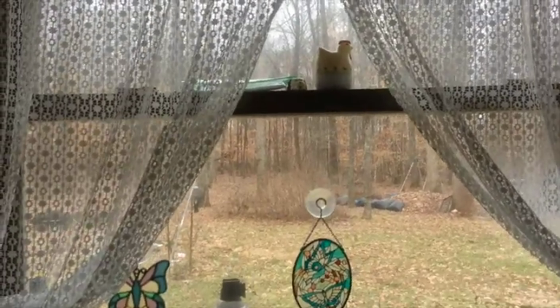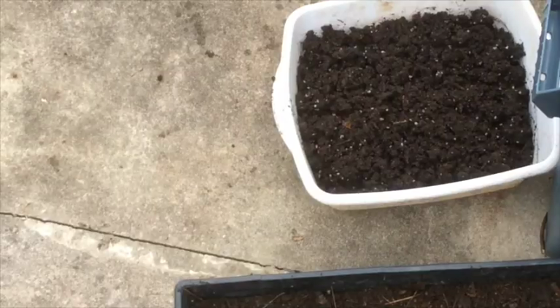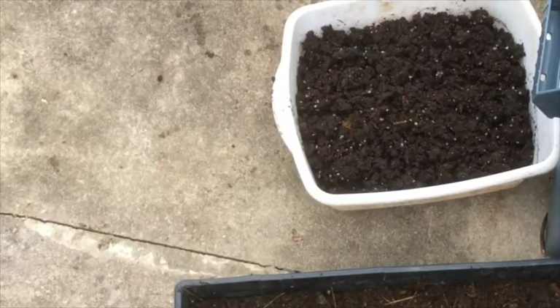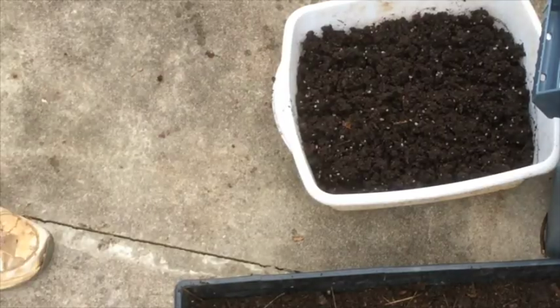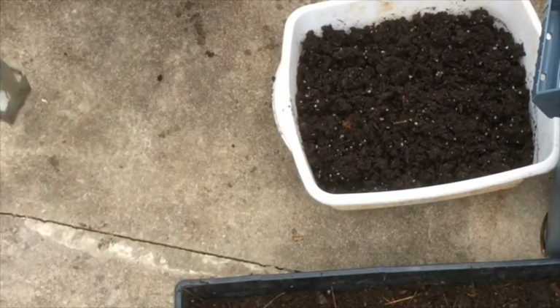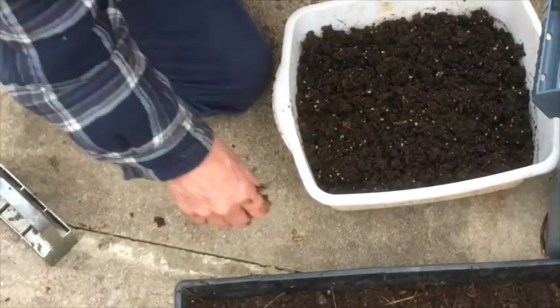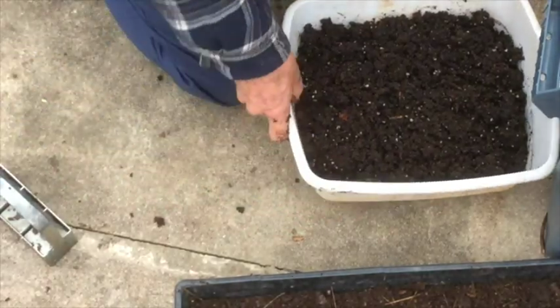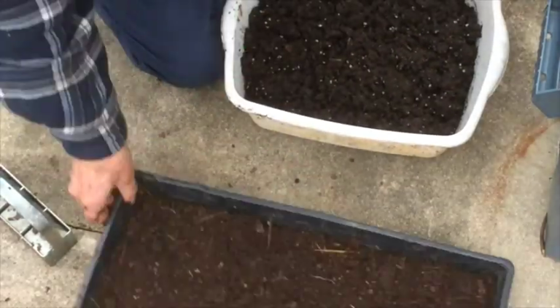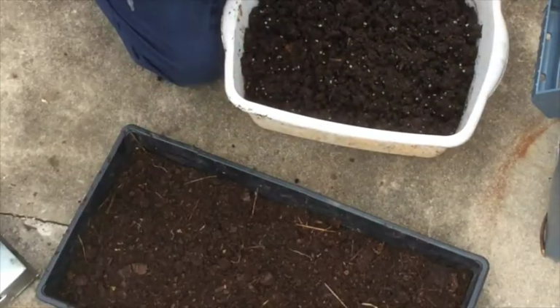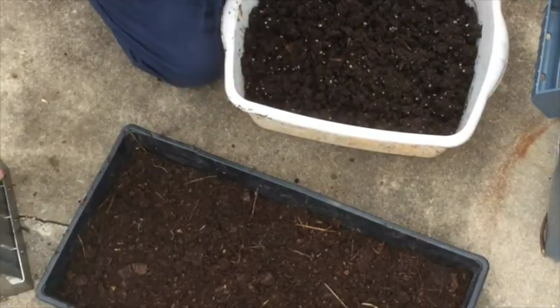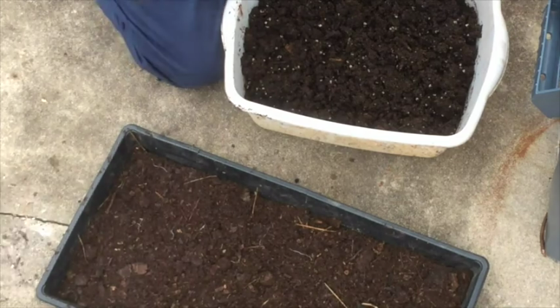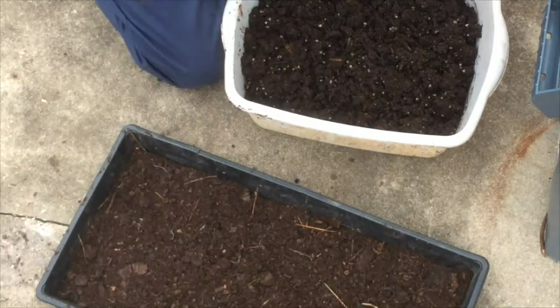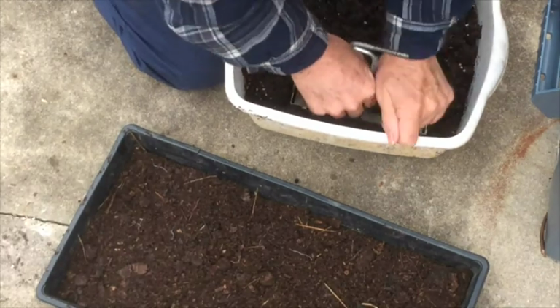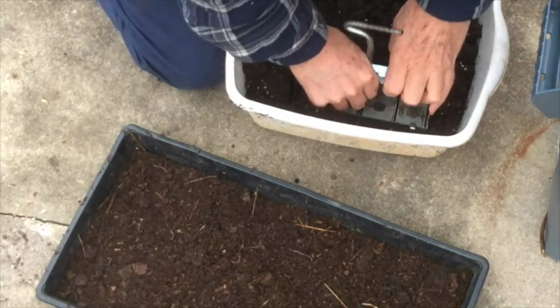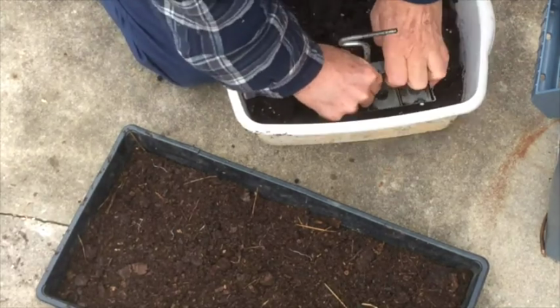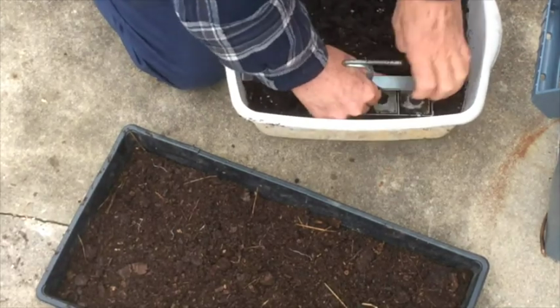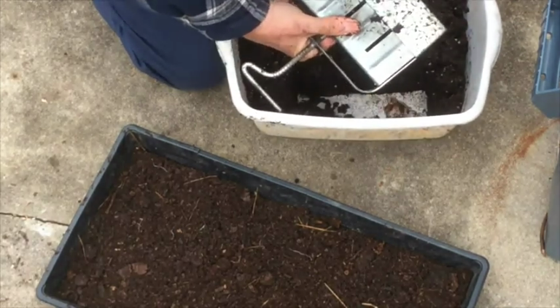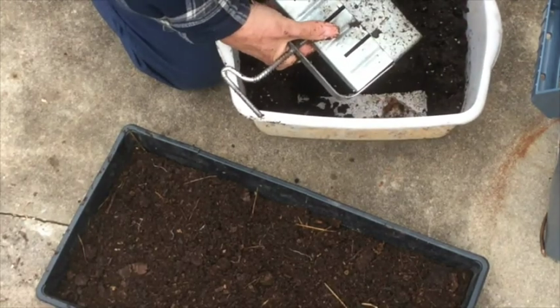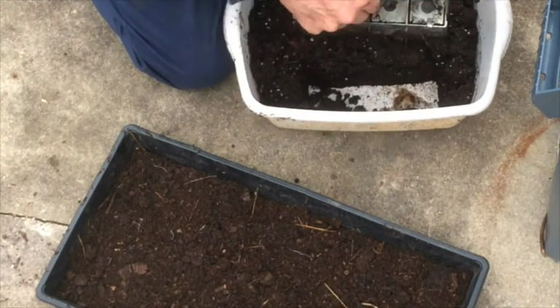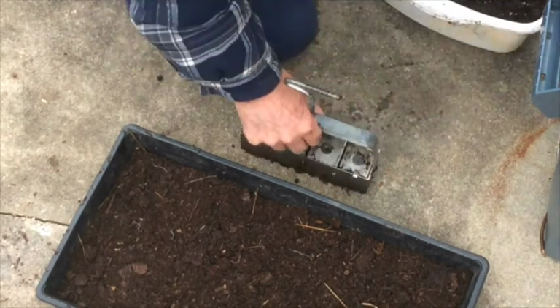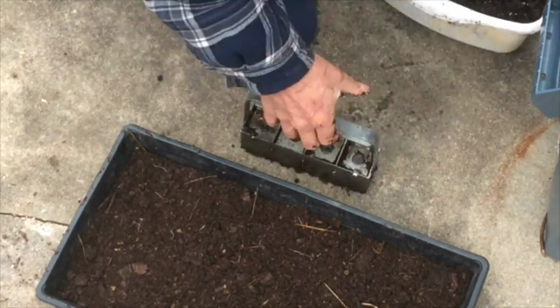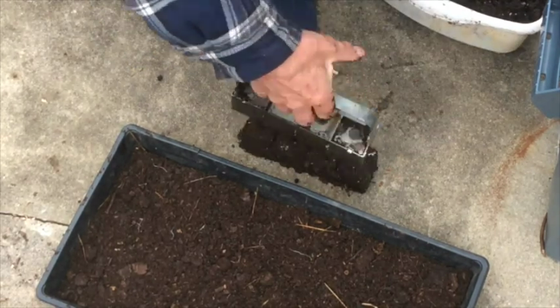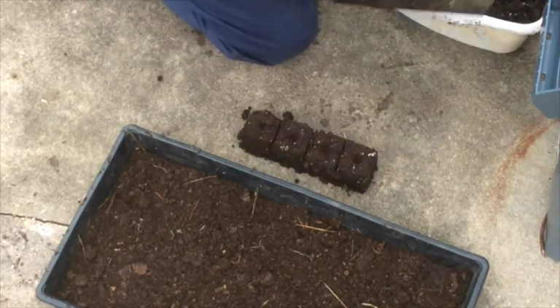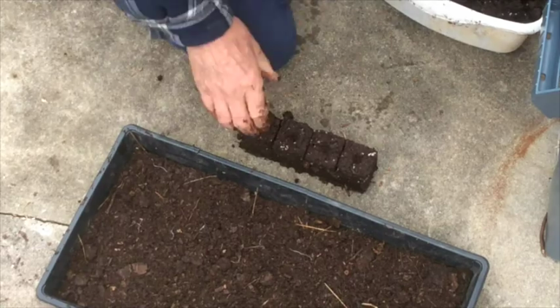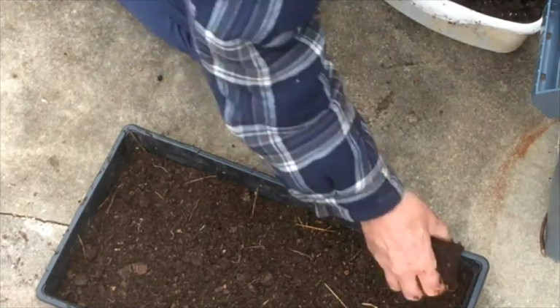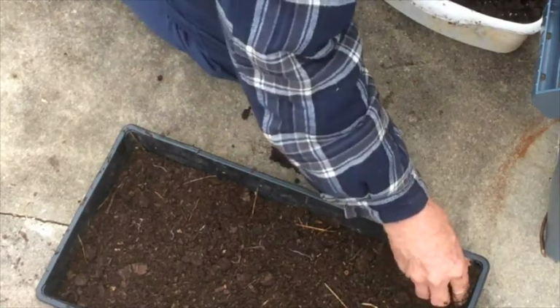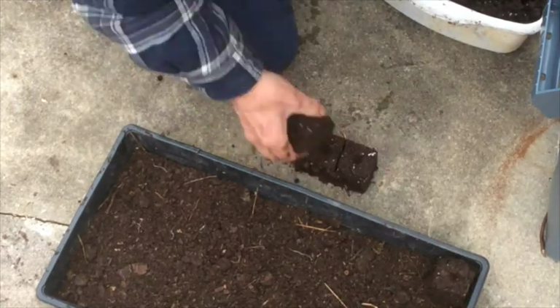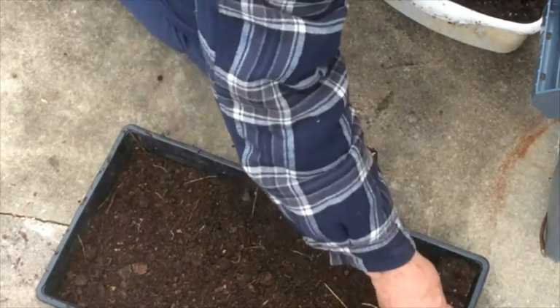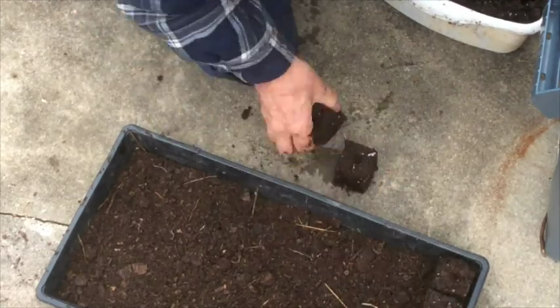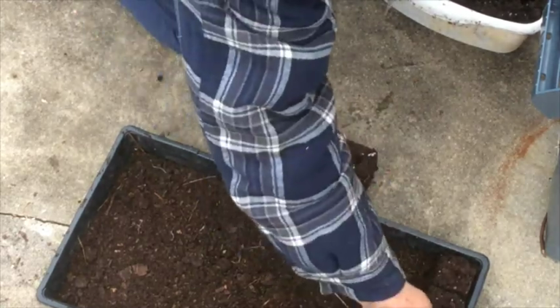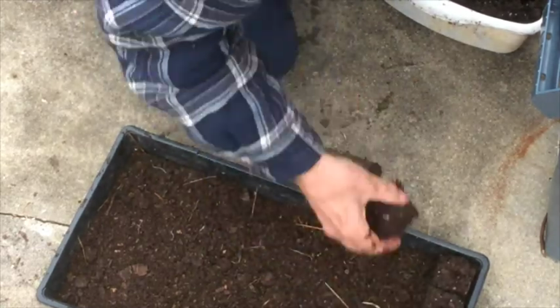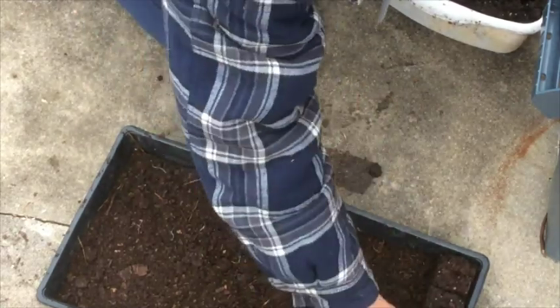I have put about a half to three-quarters of an inch of well-rotted compost in the bottom of this 1020 tray. And now we're going to fill it up with the soil blocks that we're making.